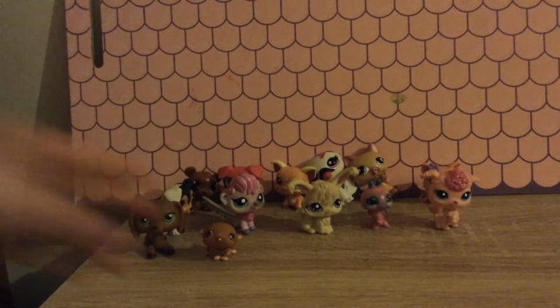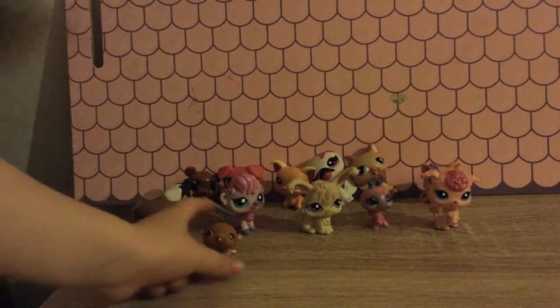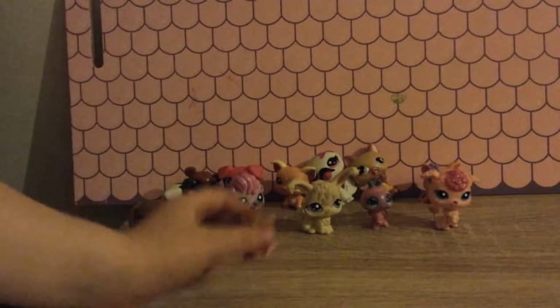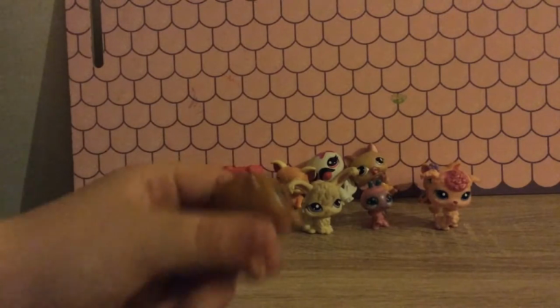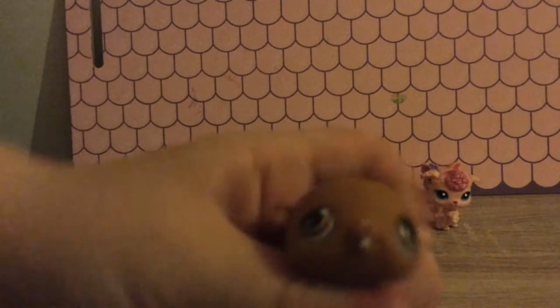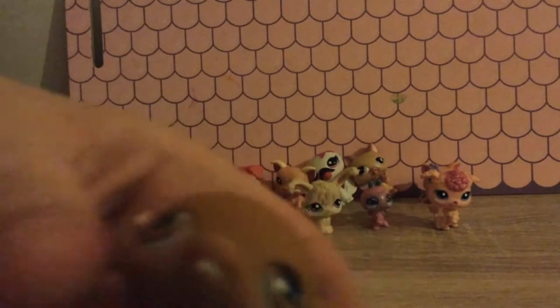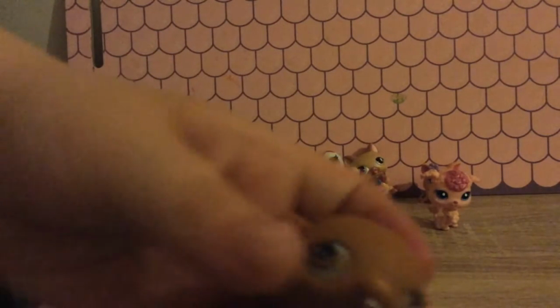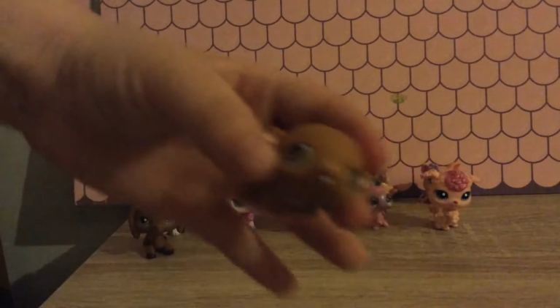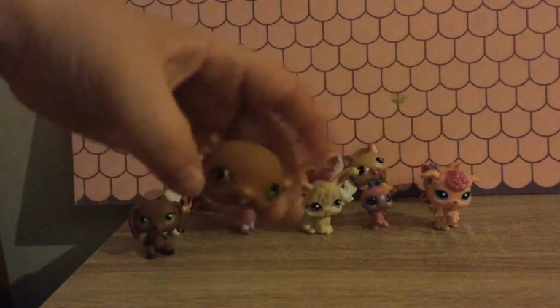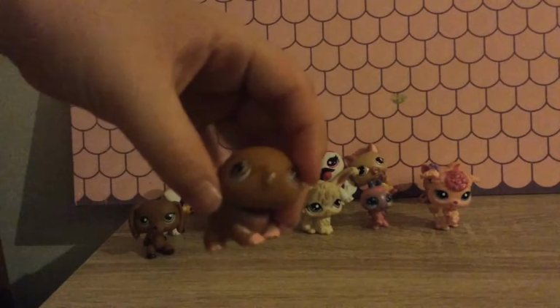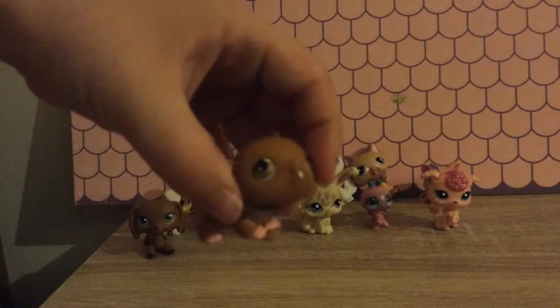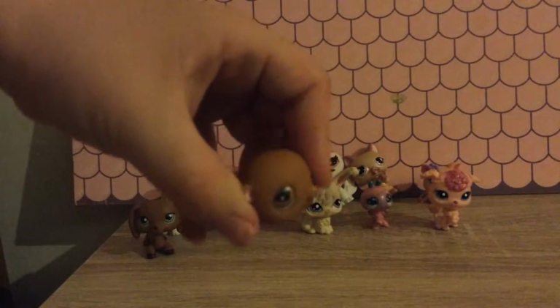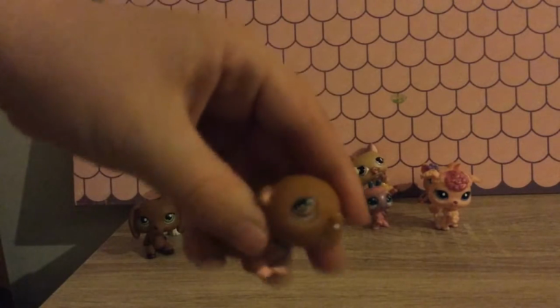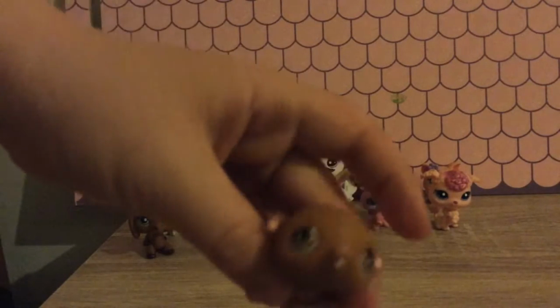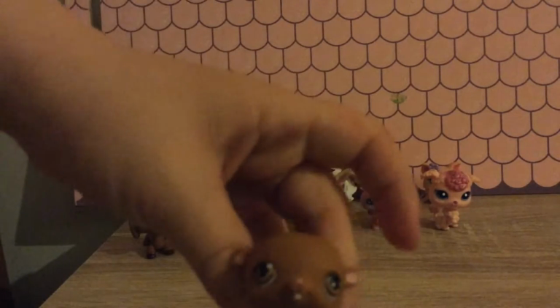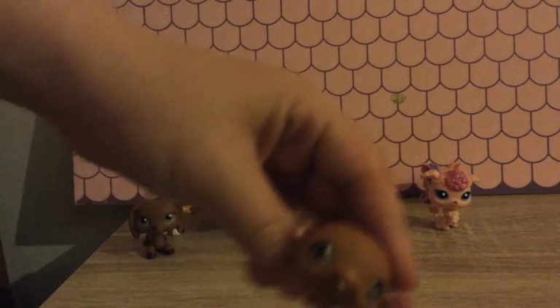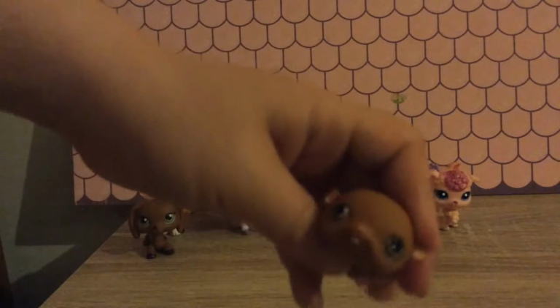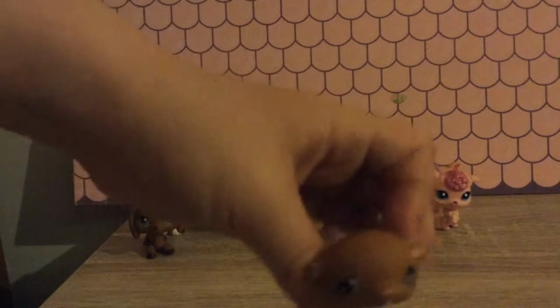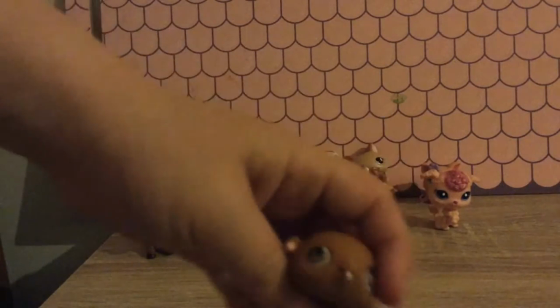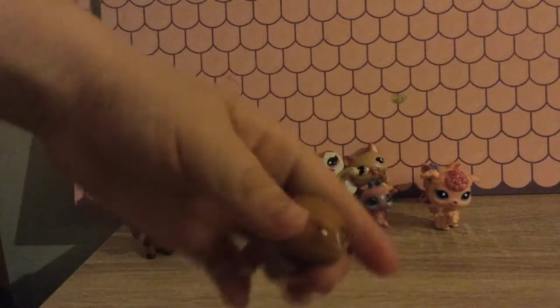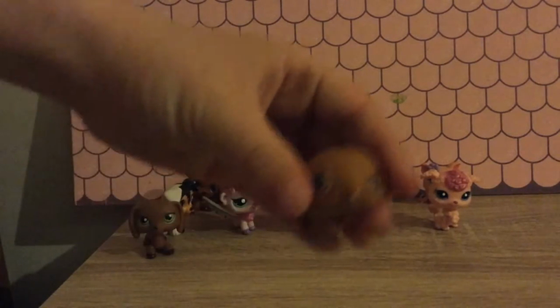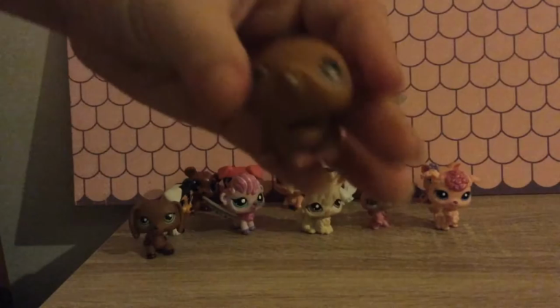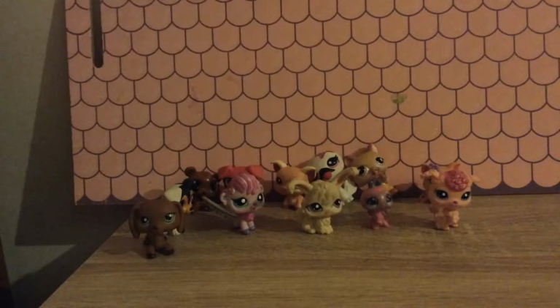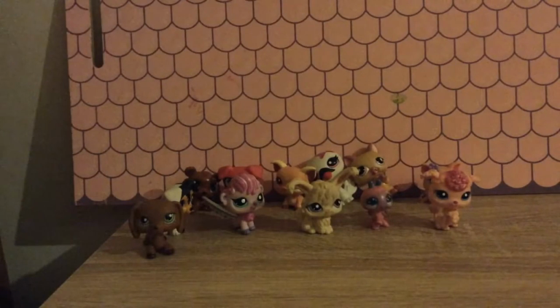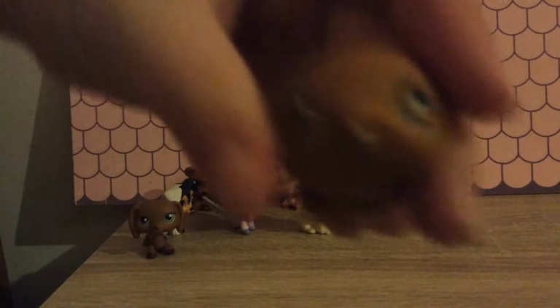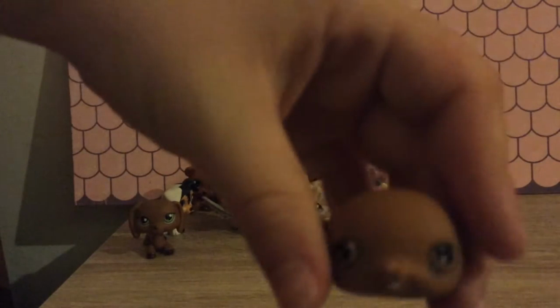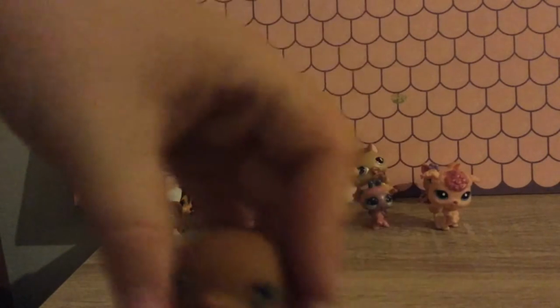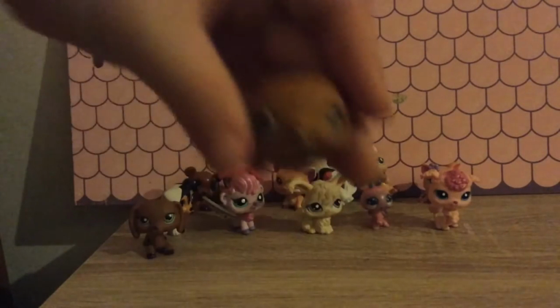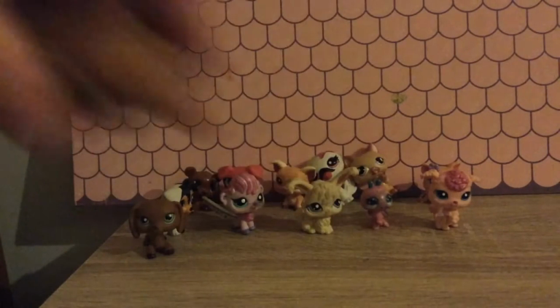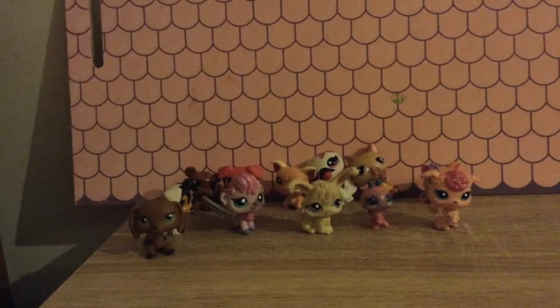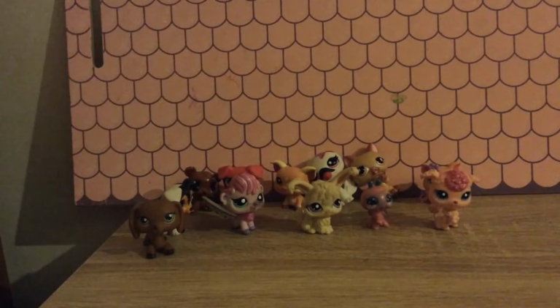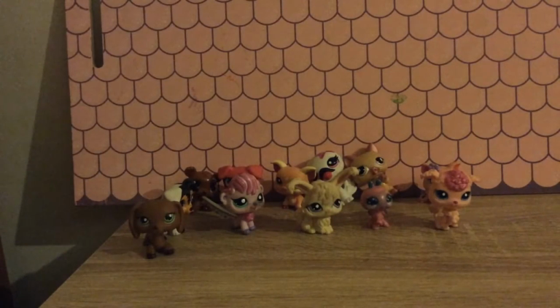I got this little baby hamster and it's my sister's and she let me use it for my video. He's very cute, he has some brown eyes and he only got one tooth.